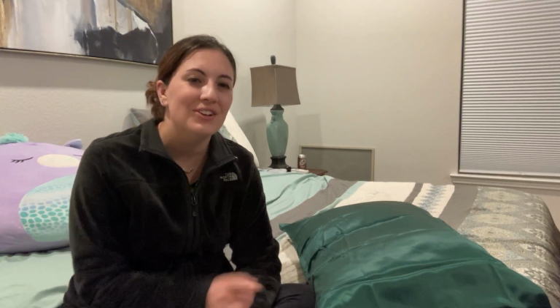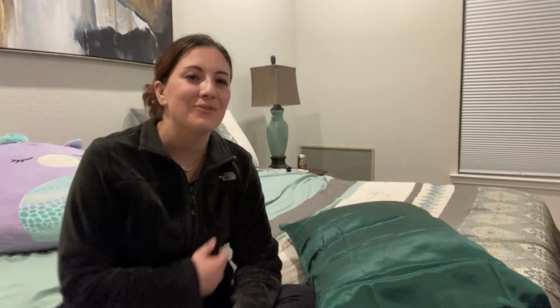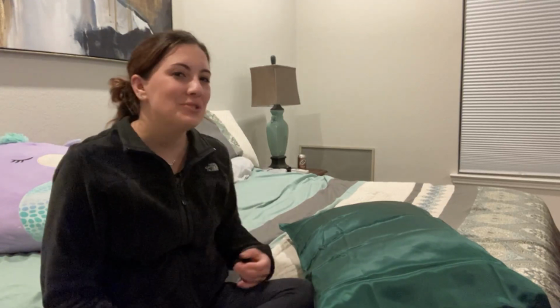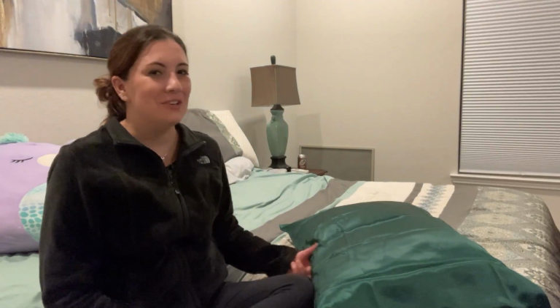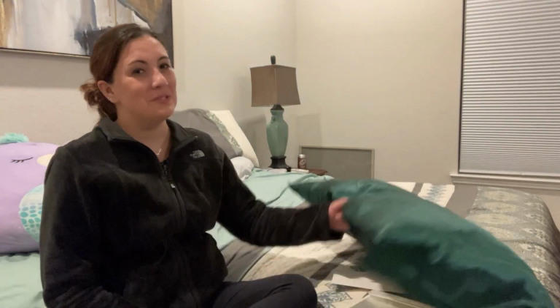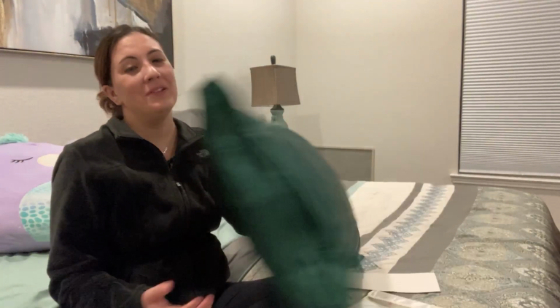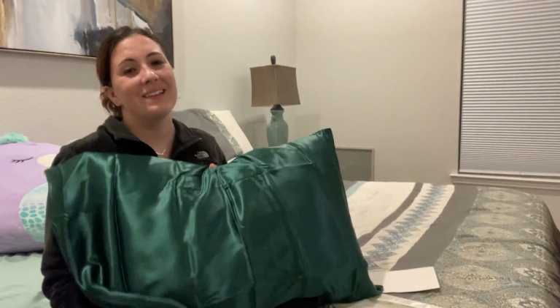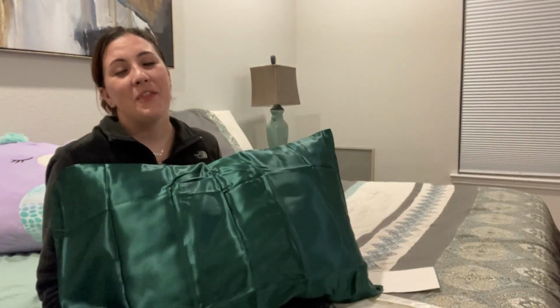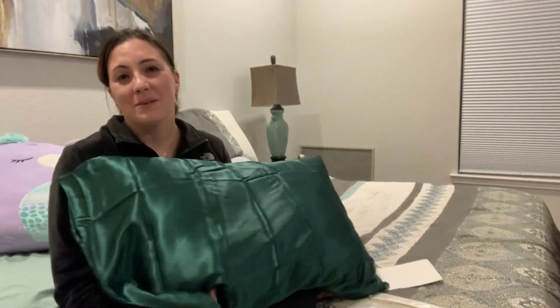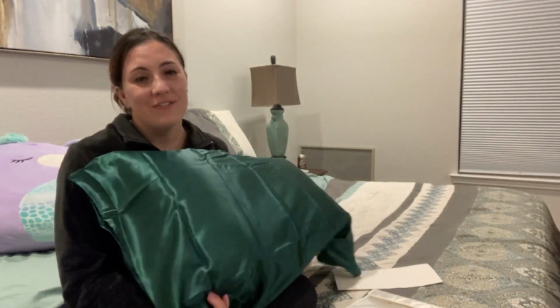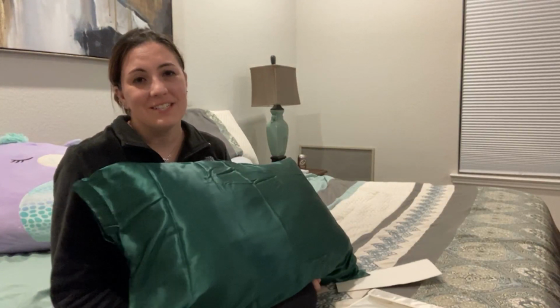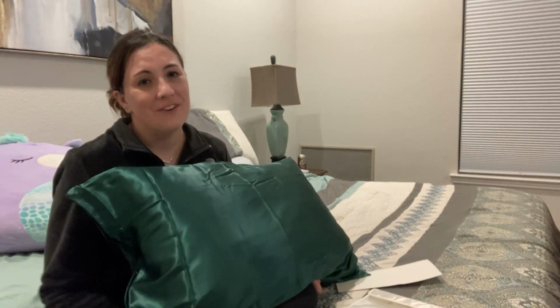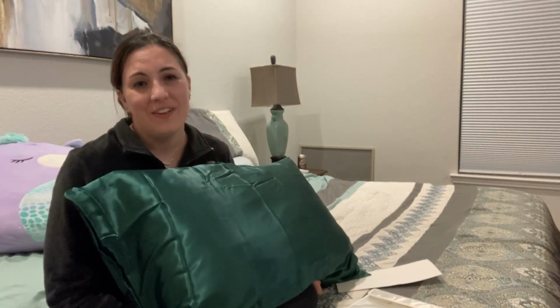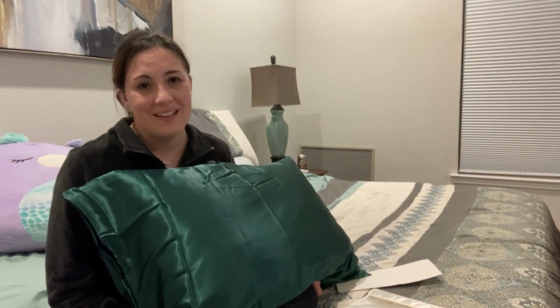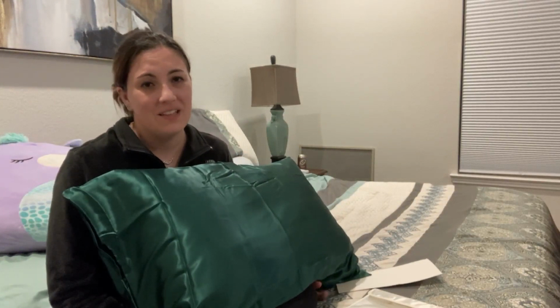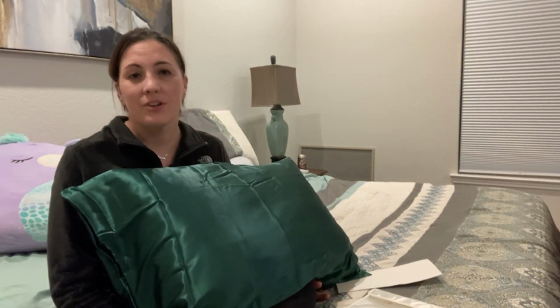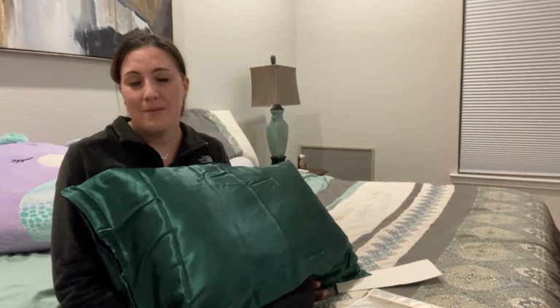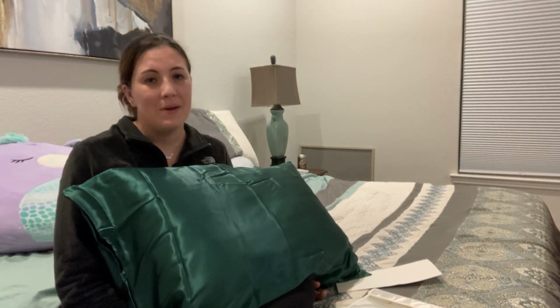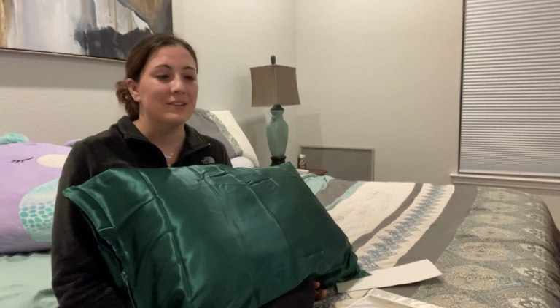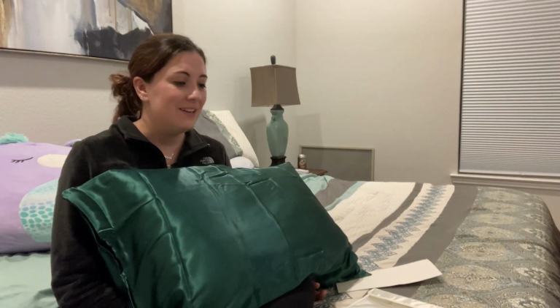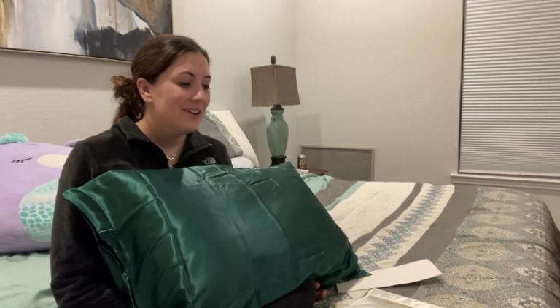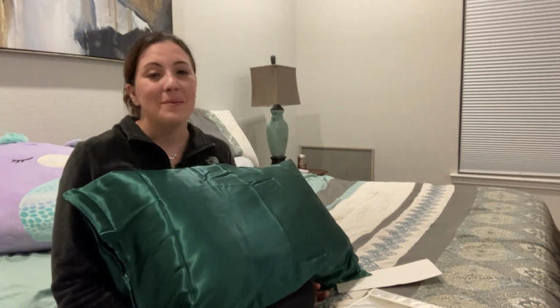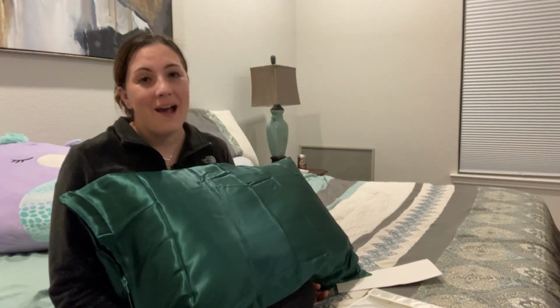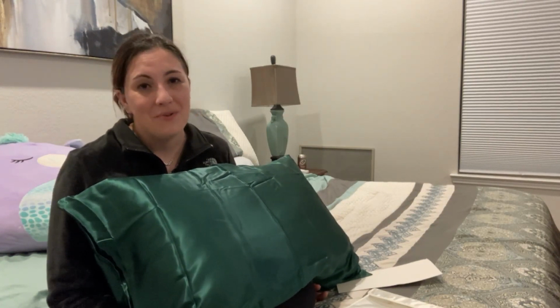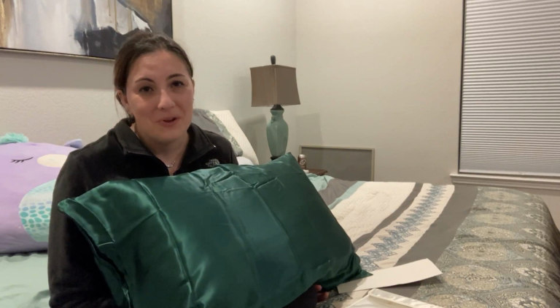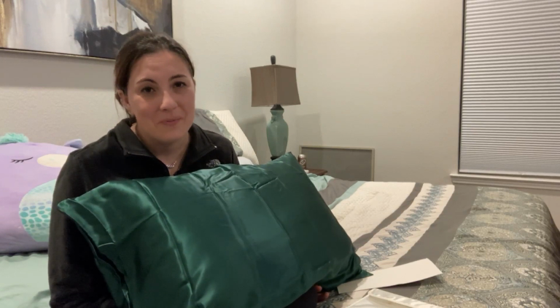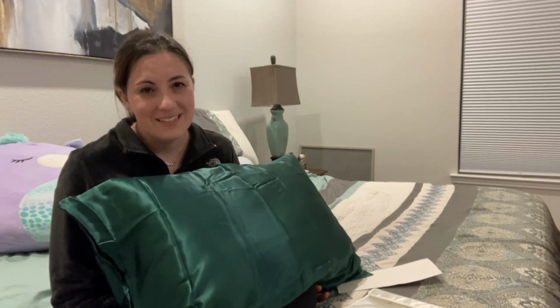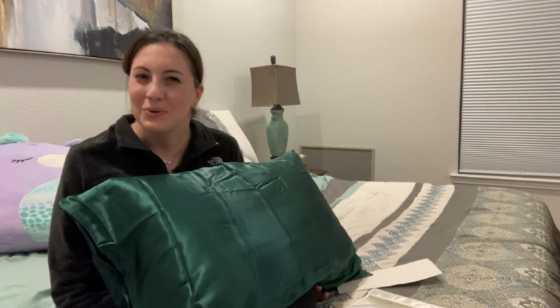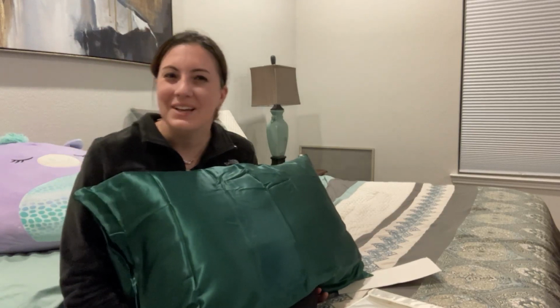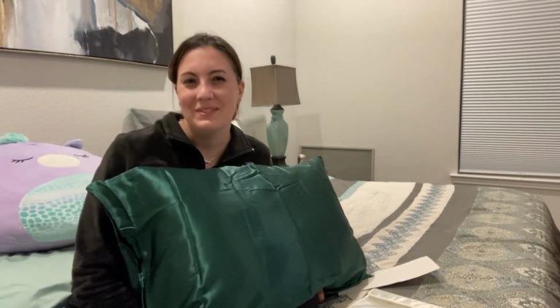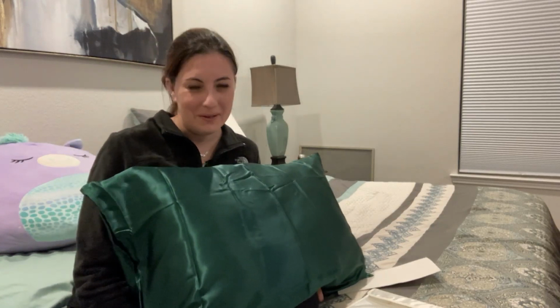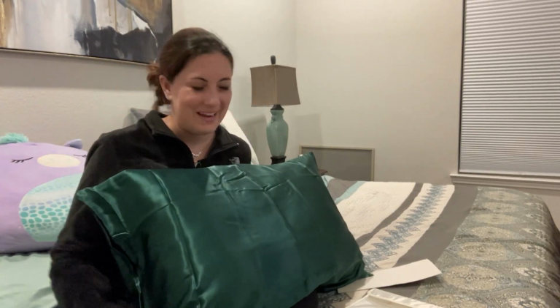You're going to really enjoy your new silk pillowcase. The customer service that's offered is fantastic. They have a 30-day money-back guarantee. You're going to be happy with your new product. Enjoy your new silk pillowcase.